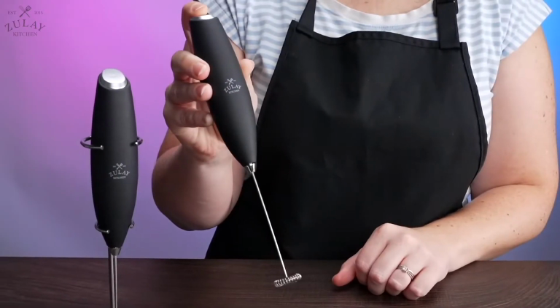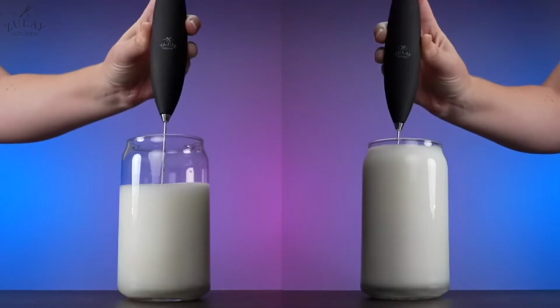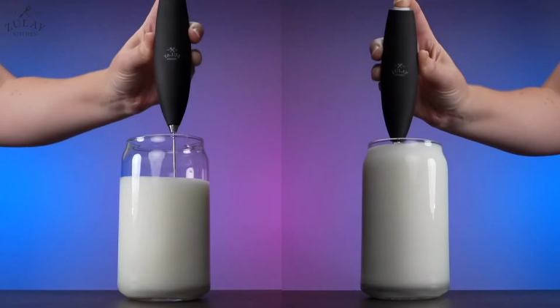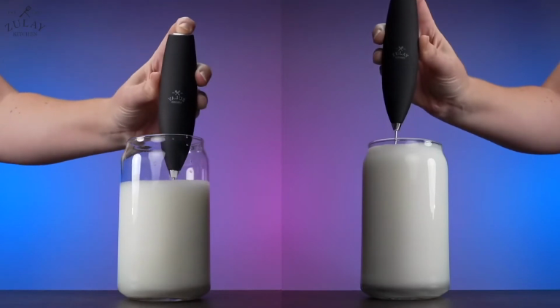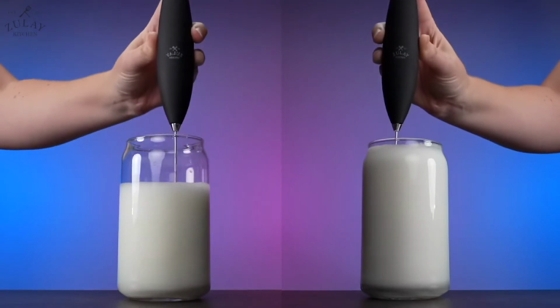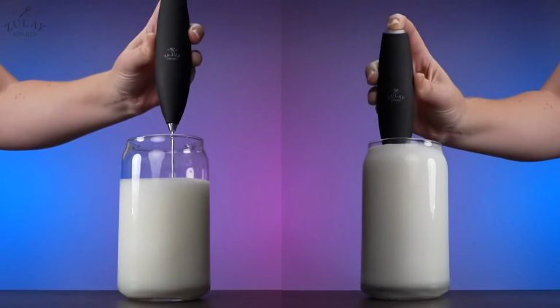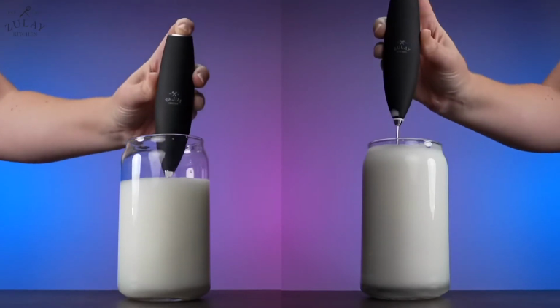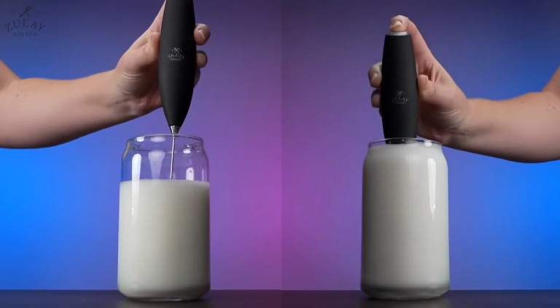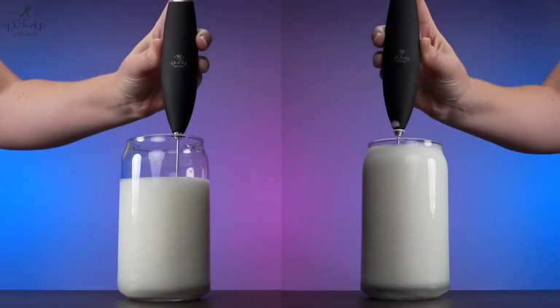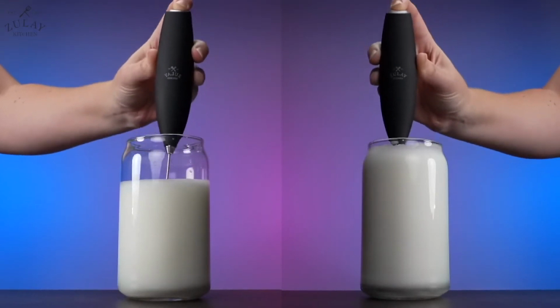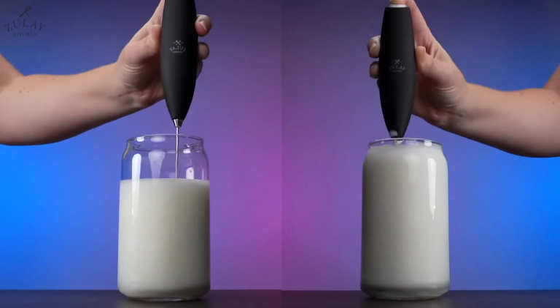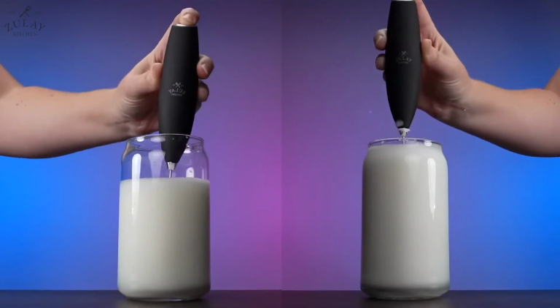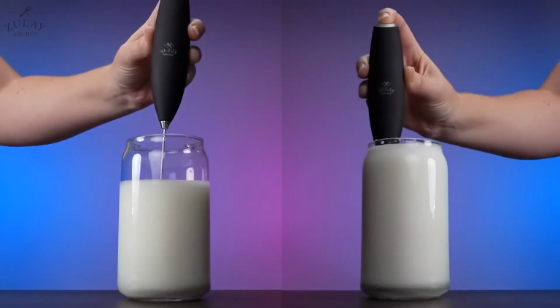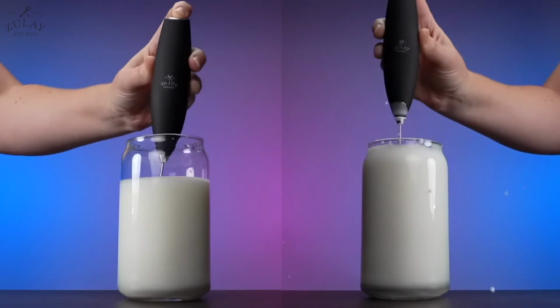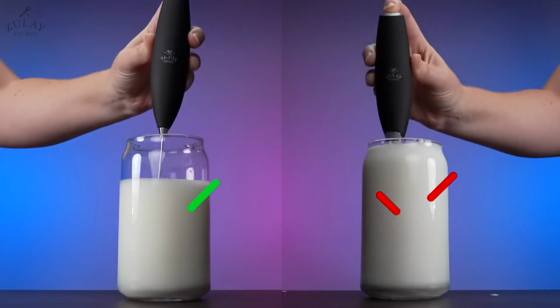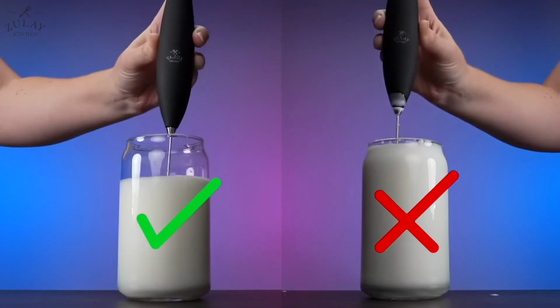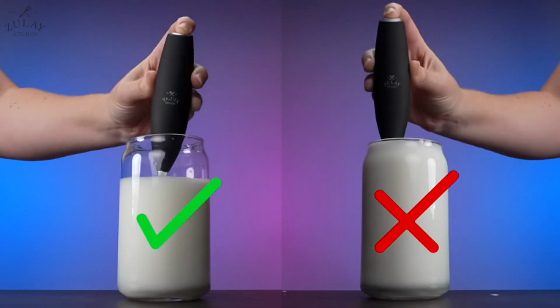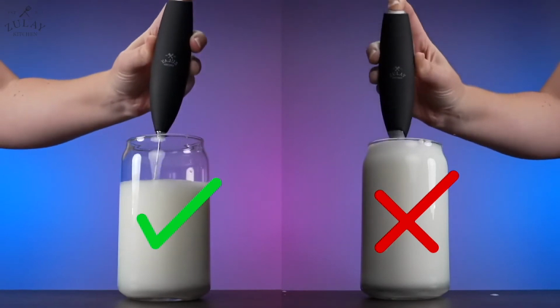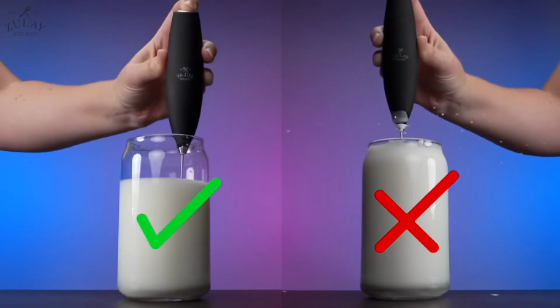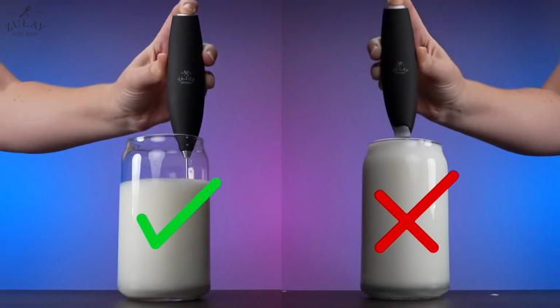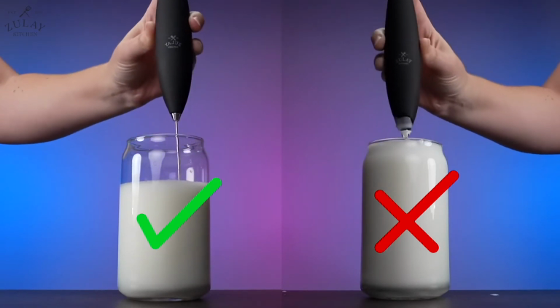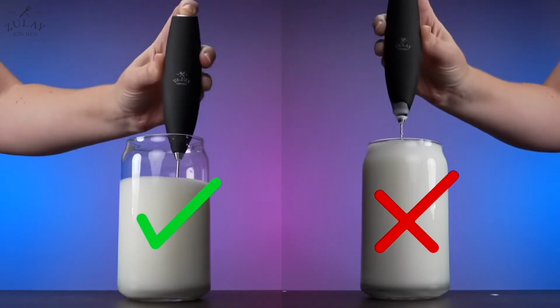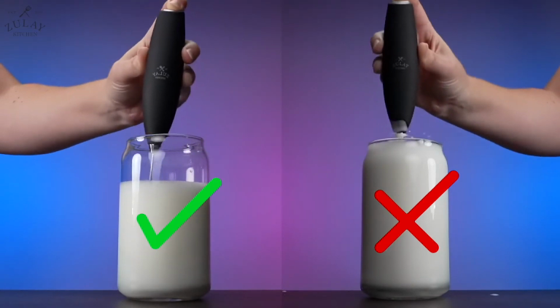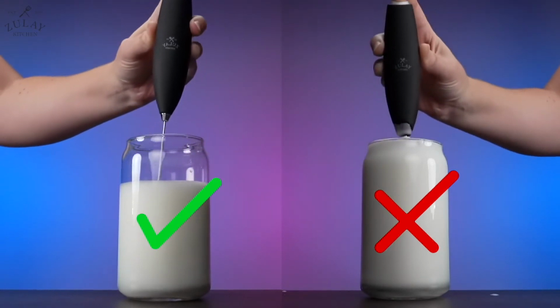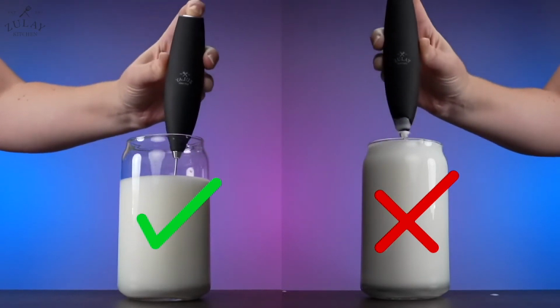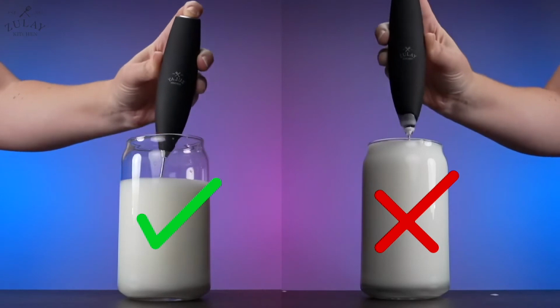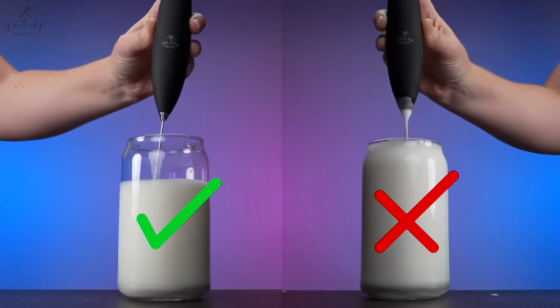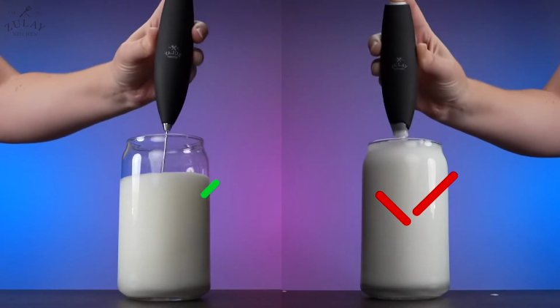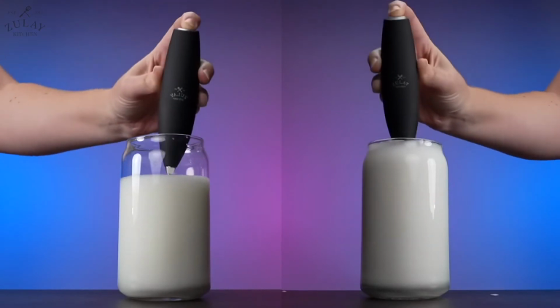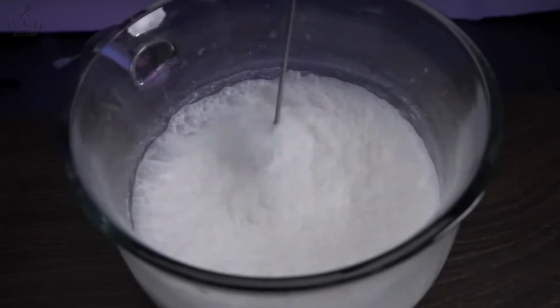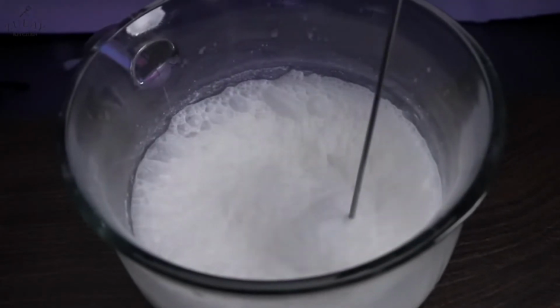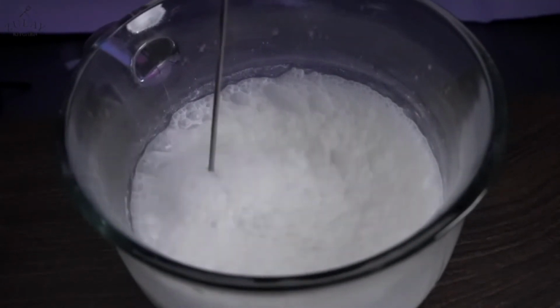To froth, simply insert the frother into the liquid and press down on the button on the top. Don't submerge the tip of the actual frother body, because if liquid gets into the motor, it can stop working.